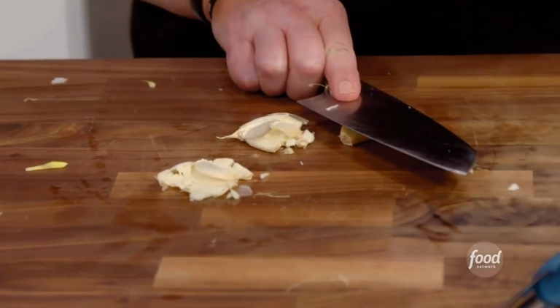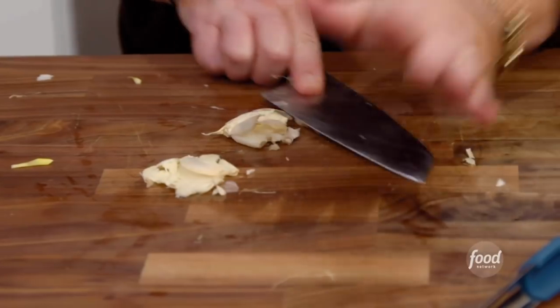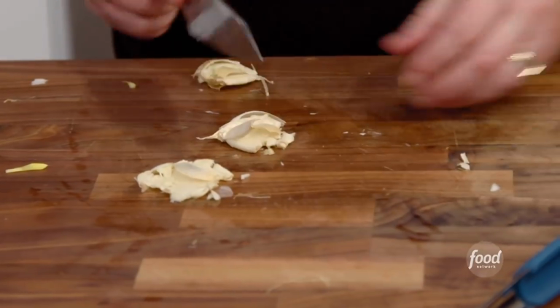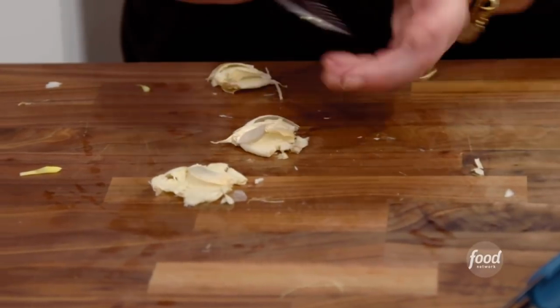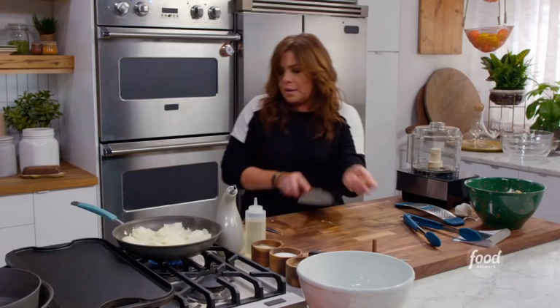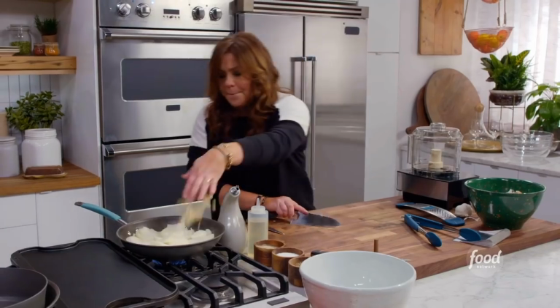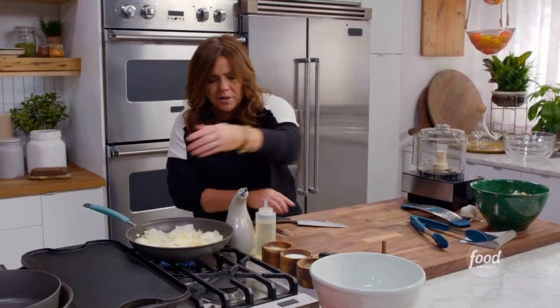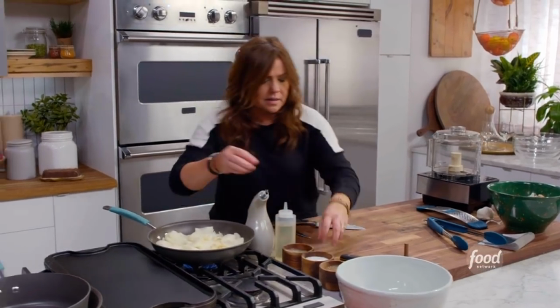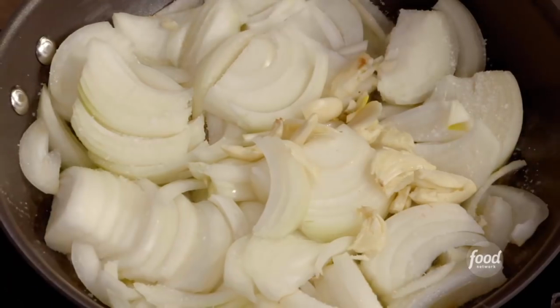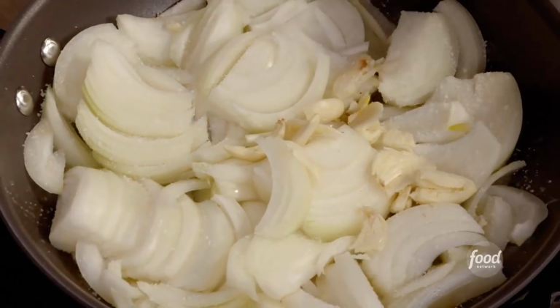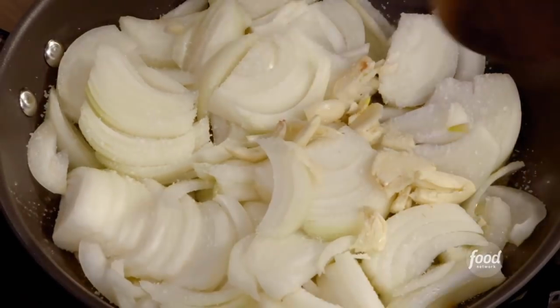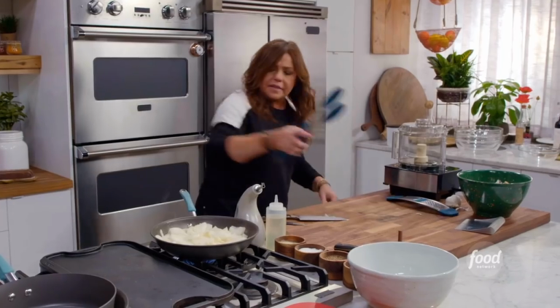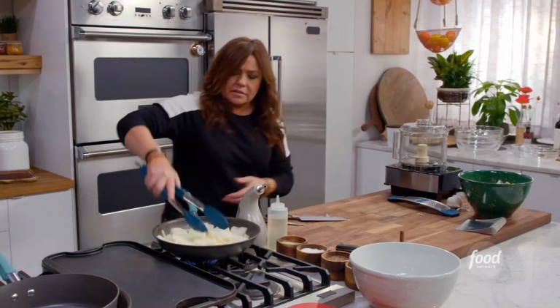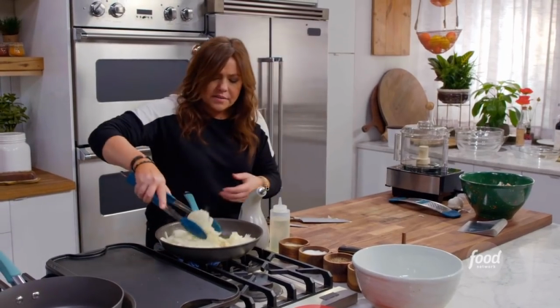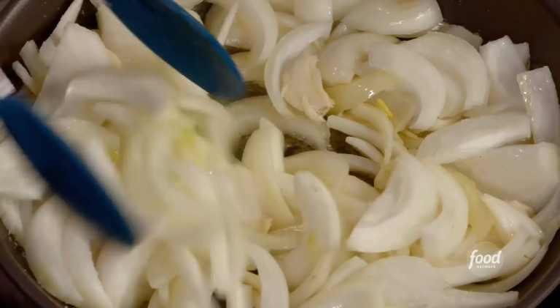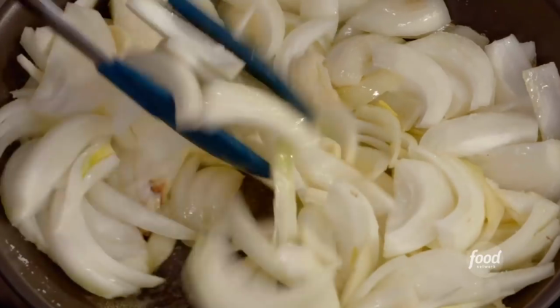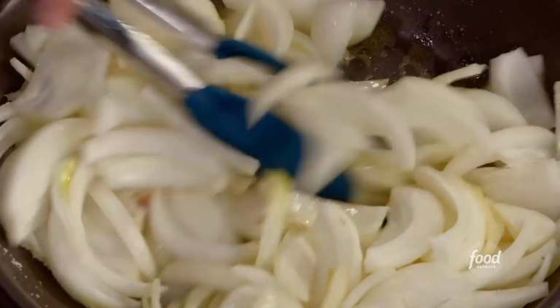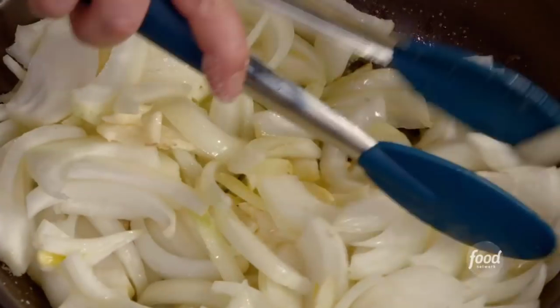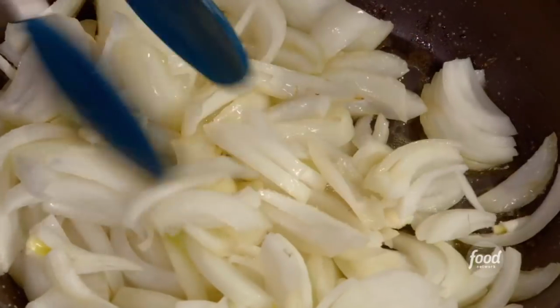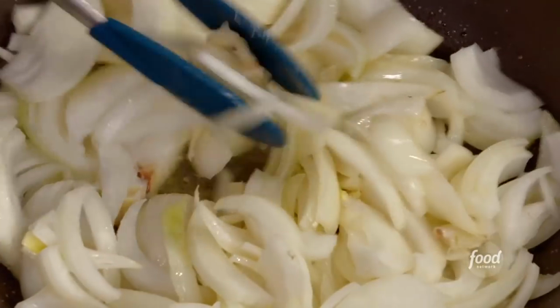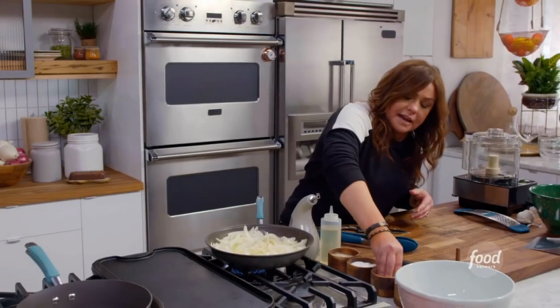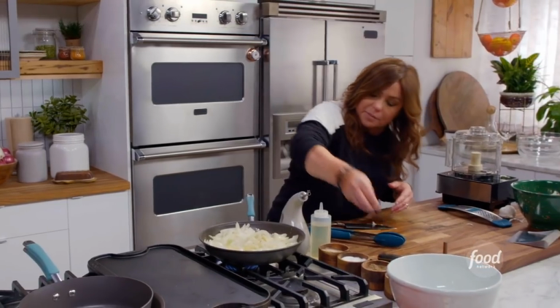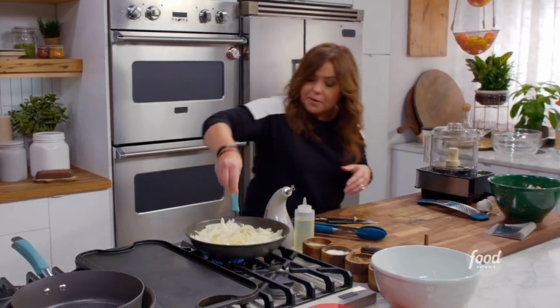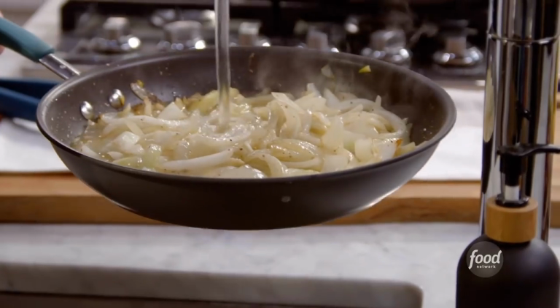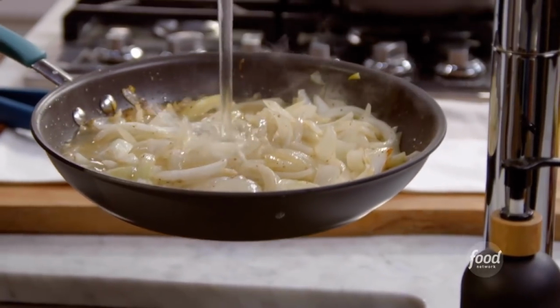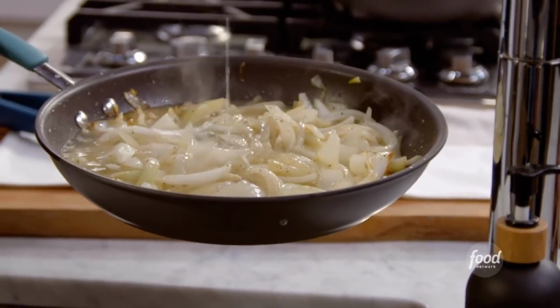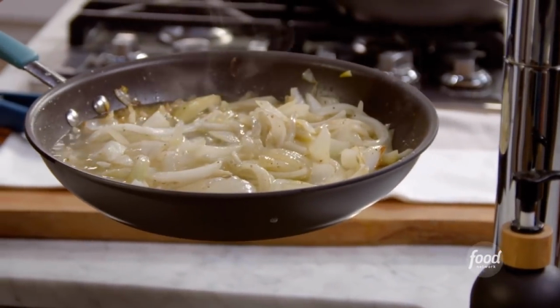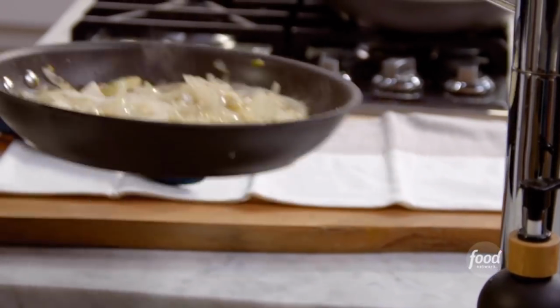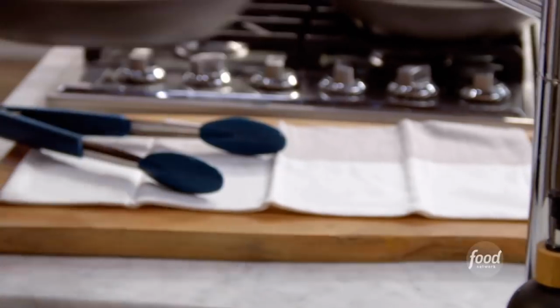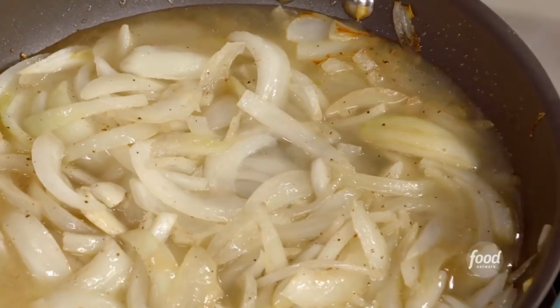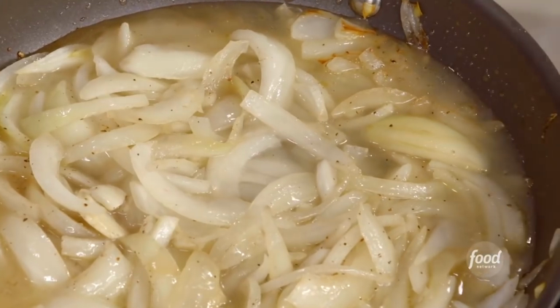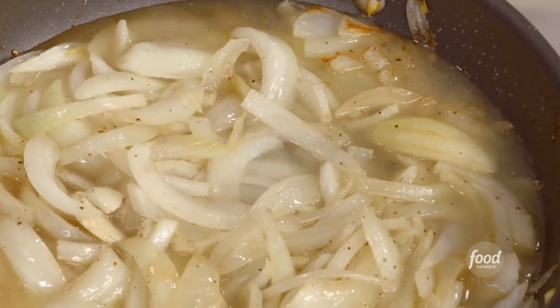Add some crushed garlic. We're gonna add salt. Give these a little toss. I've just got this on pretty gentle heat. I'm gonna add a little pepper, where we add a little water to force them along, and let that cook out.